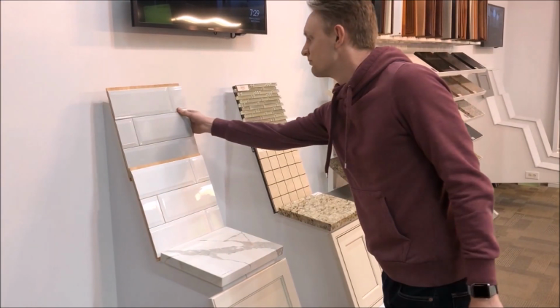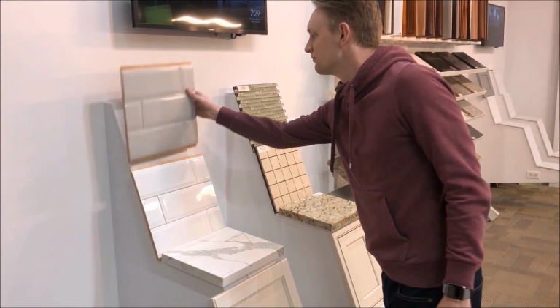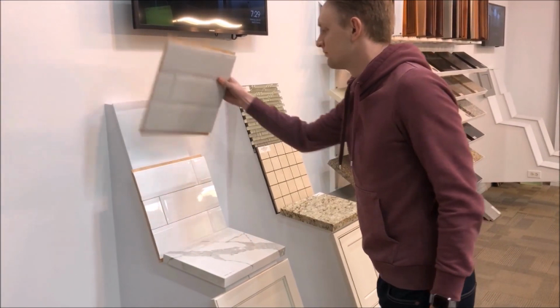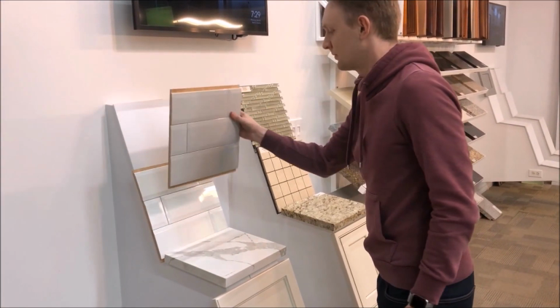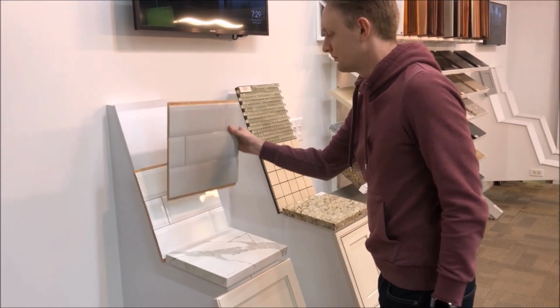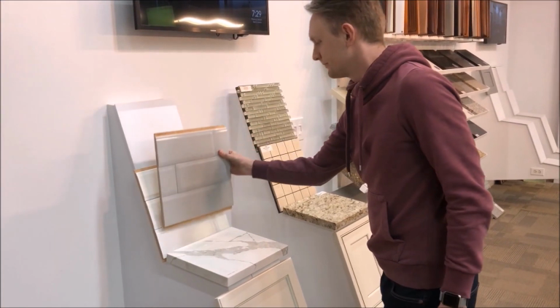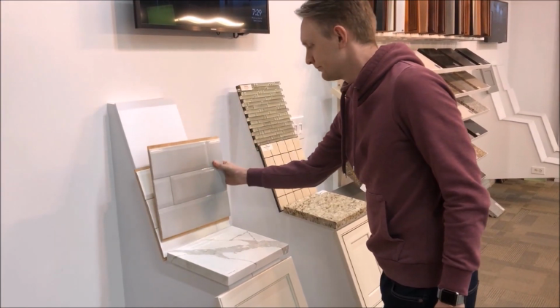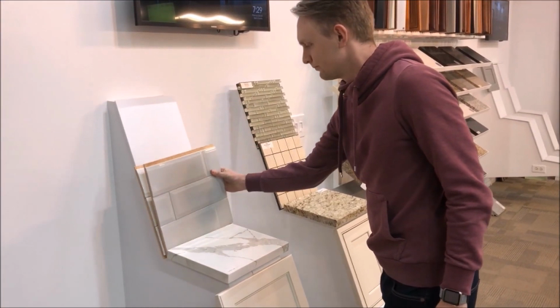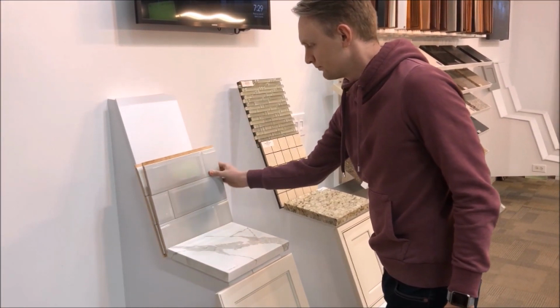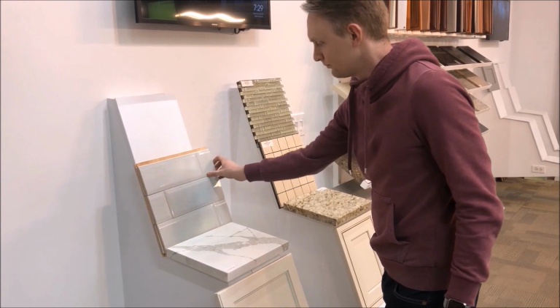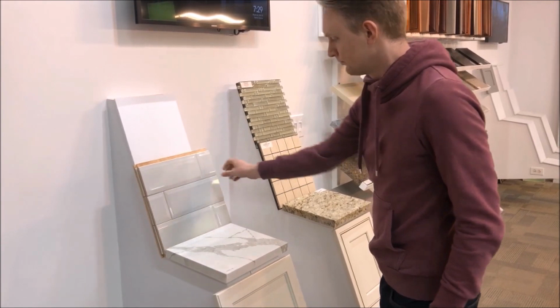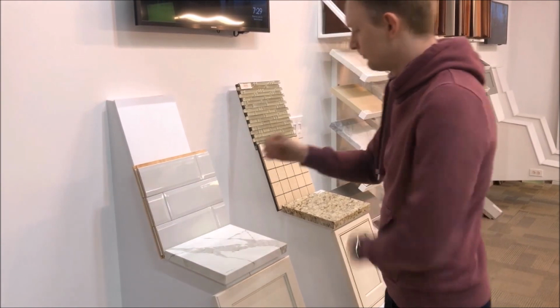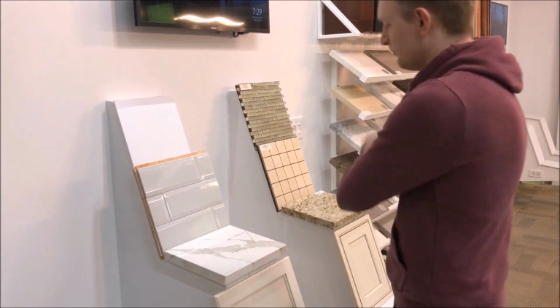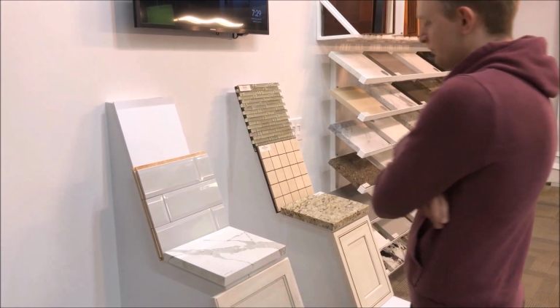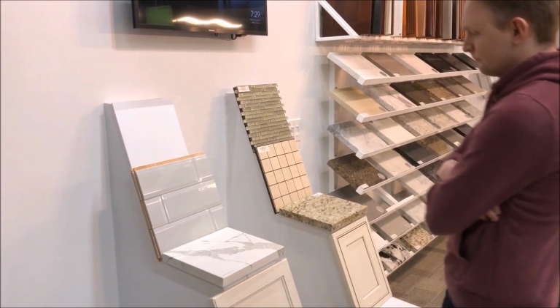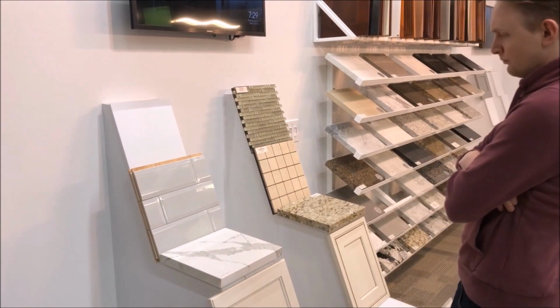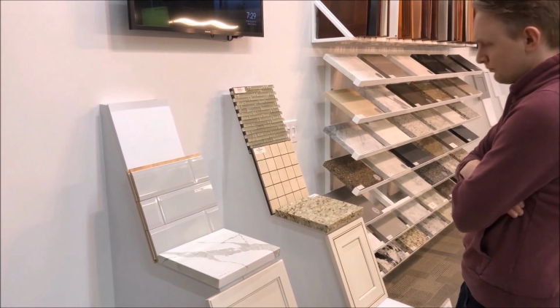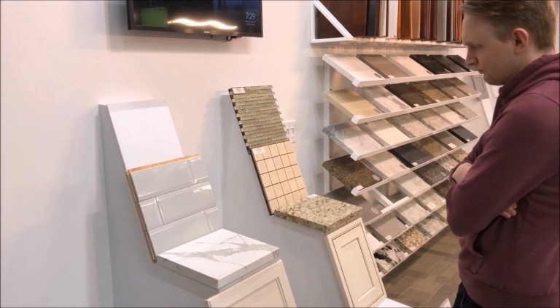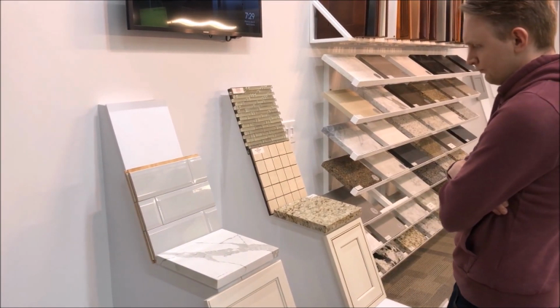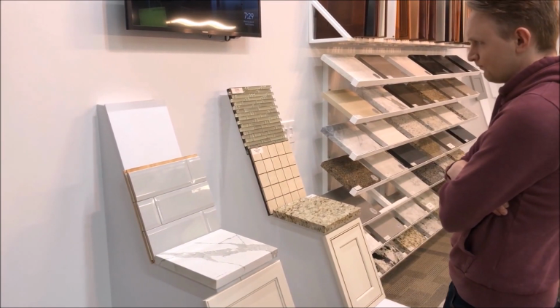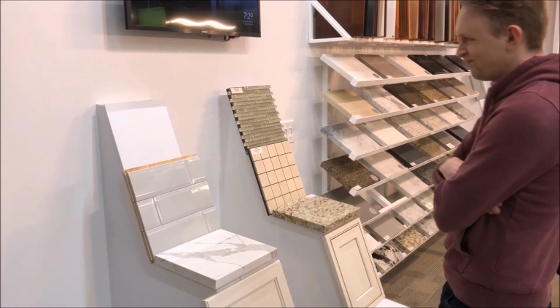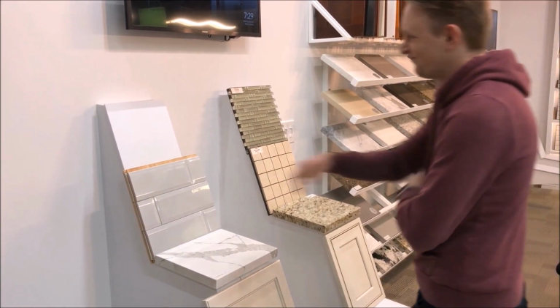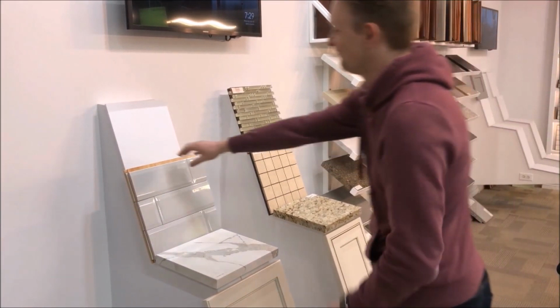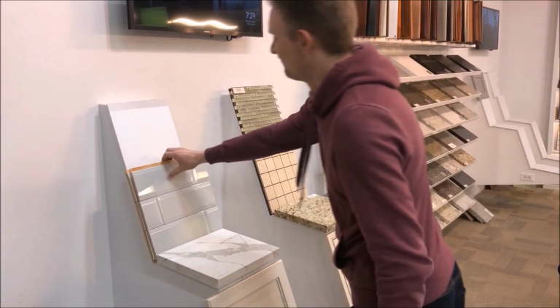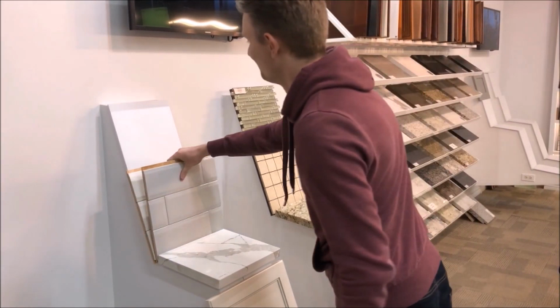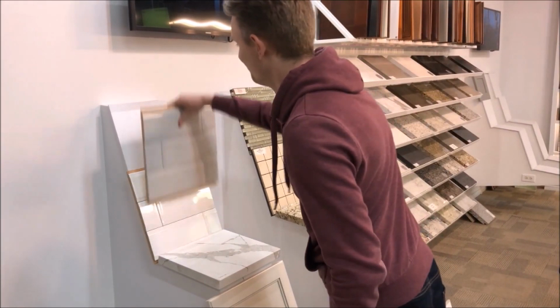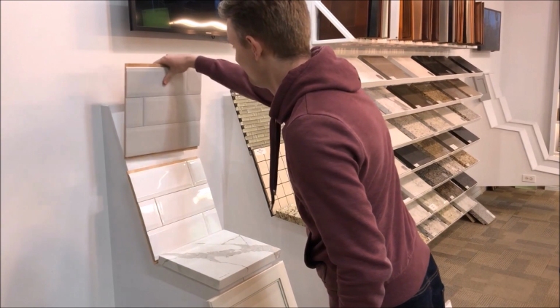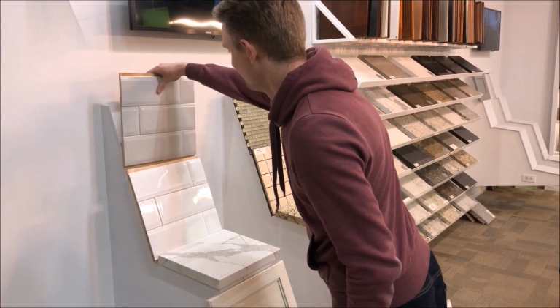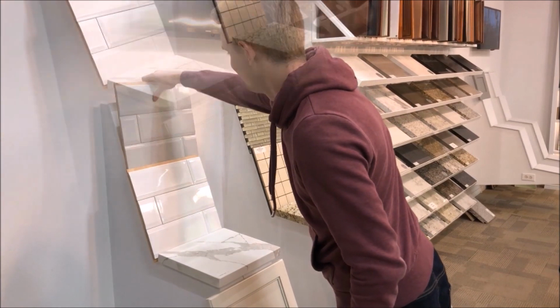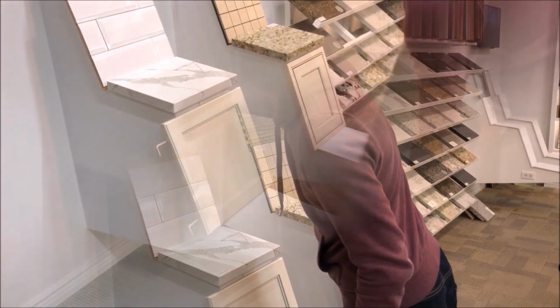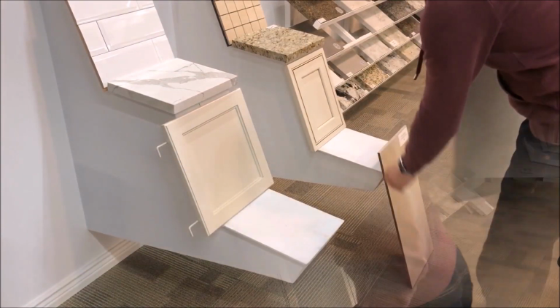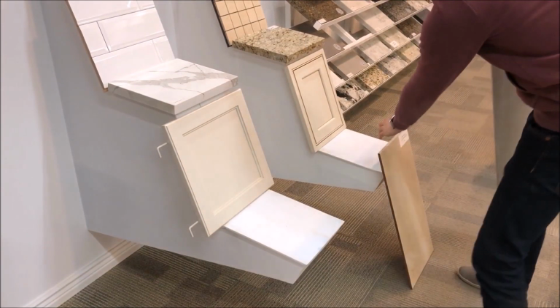From there, you can lay out your project in our design center. See your cabinet, floor, countertop, and backsplash all in one place before having to spend a penny.